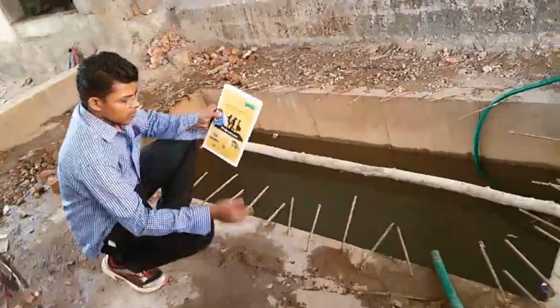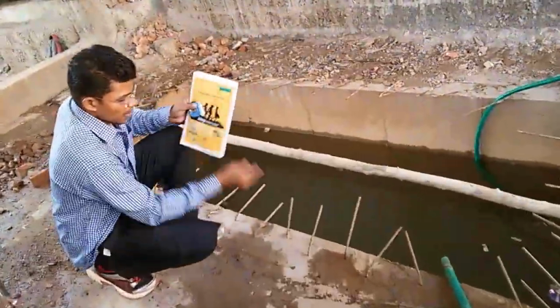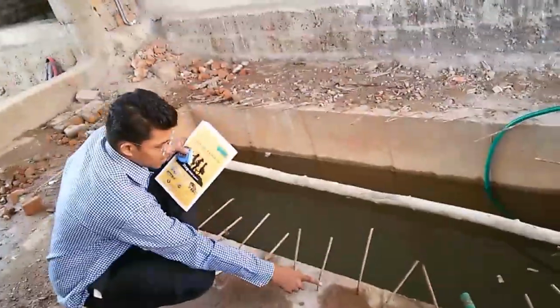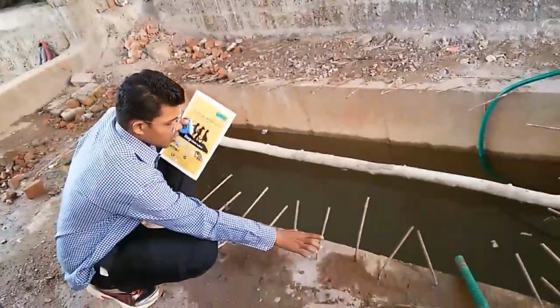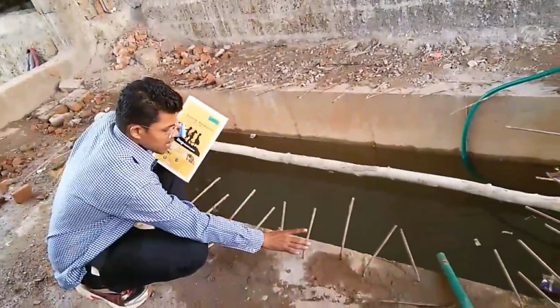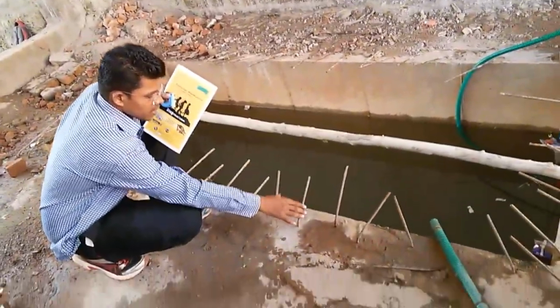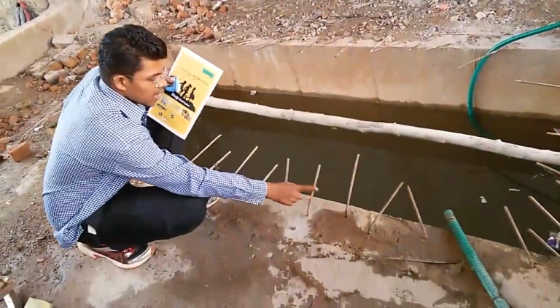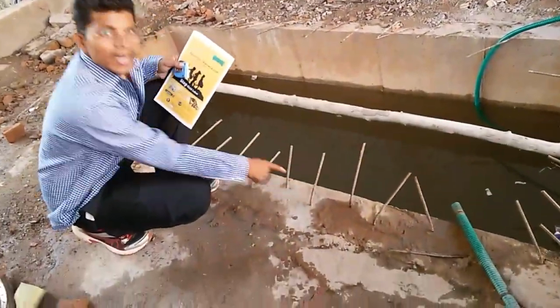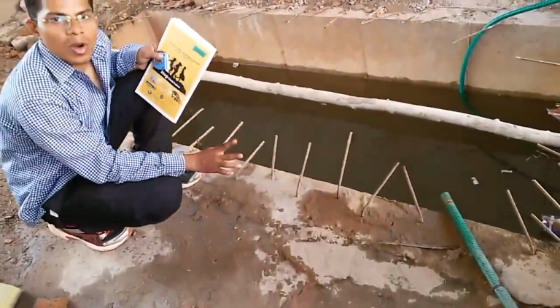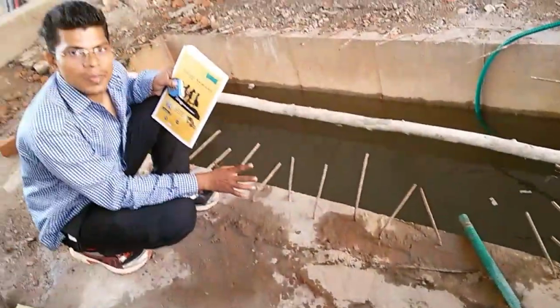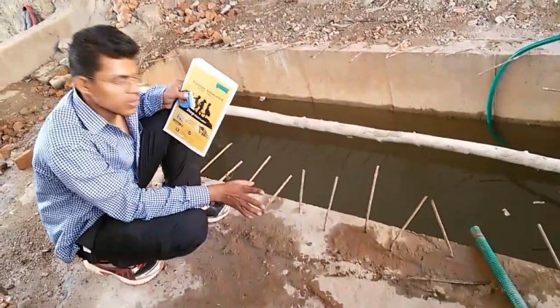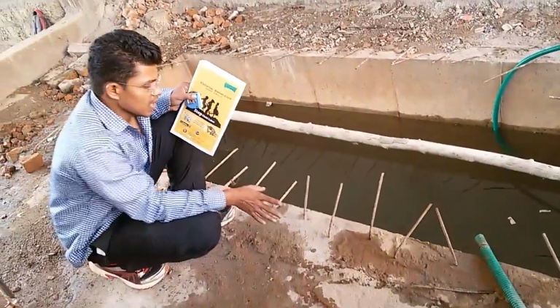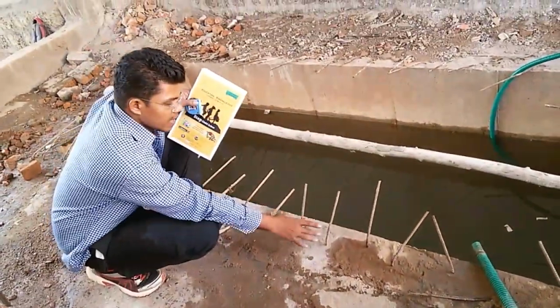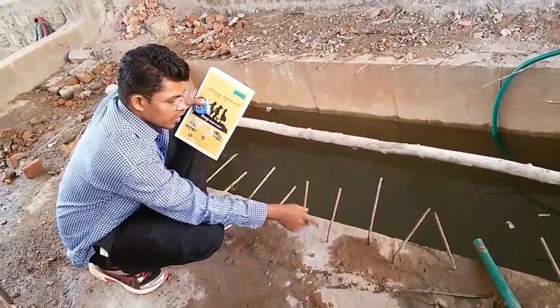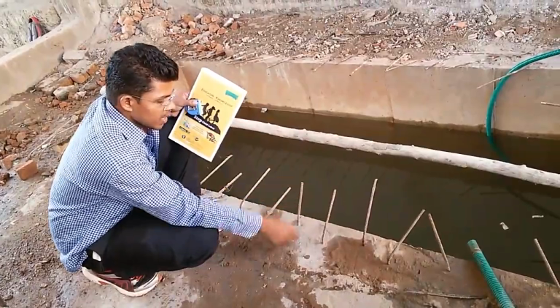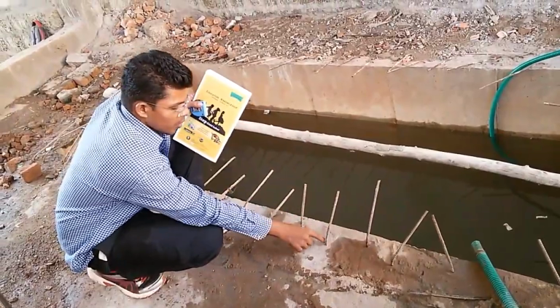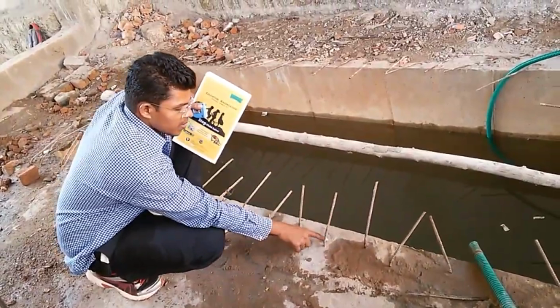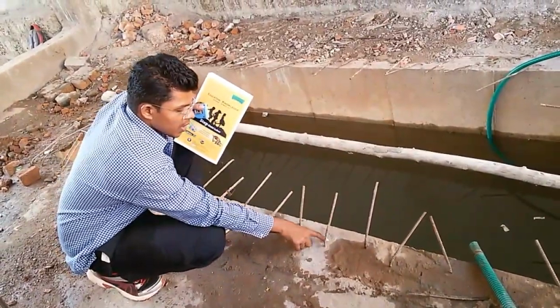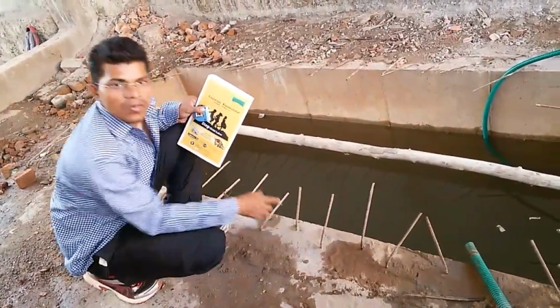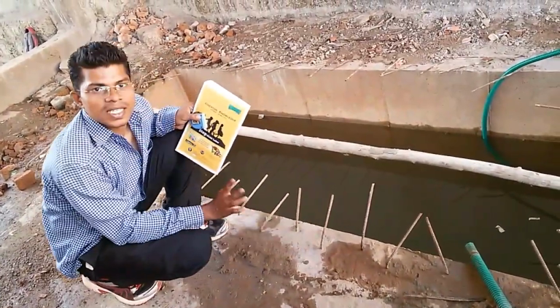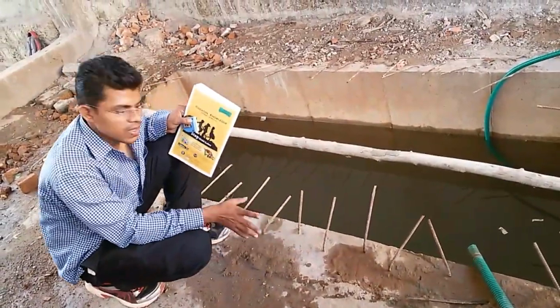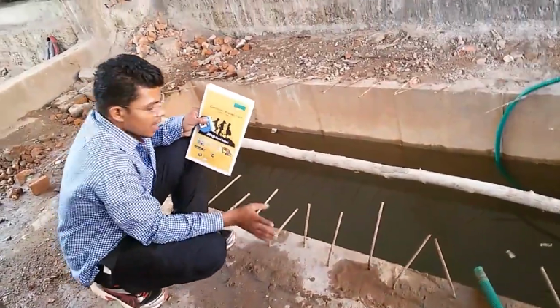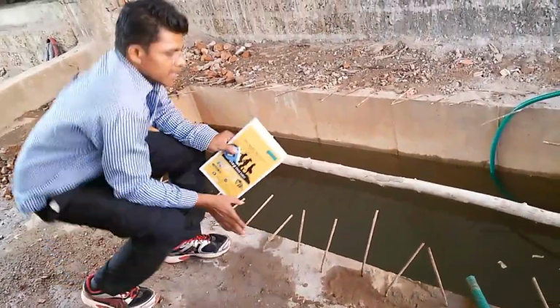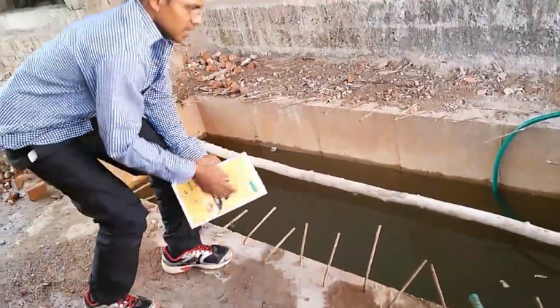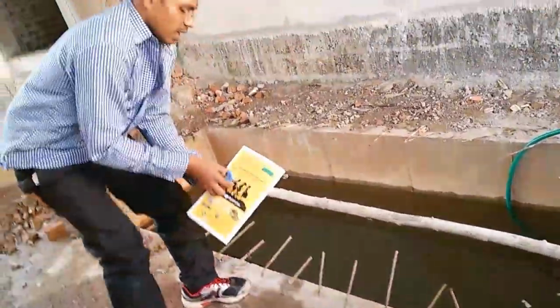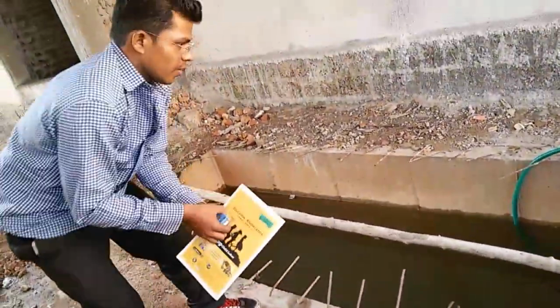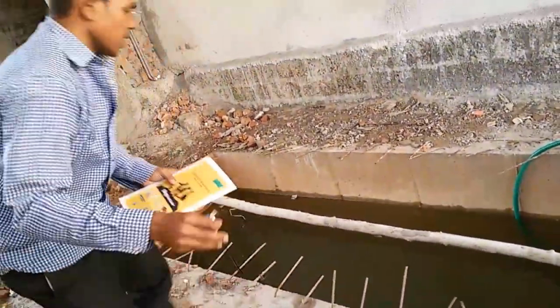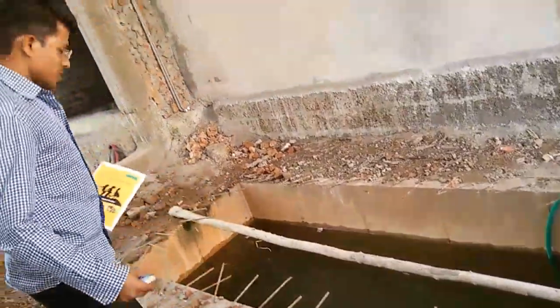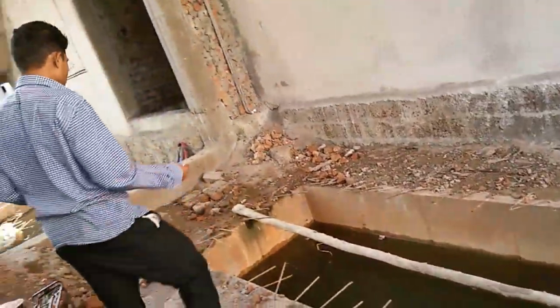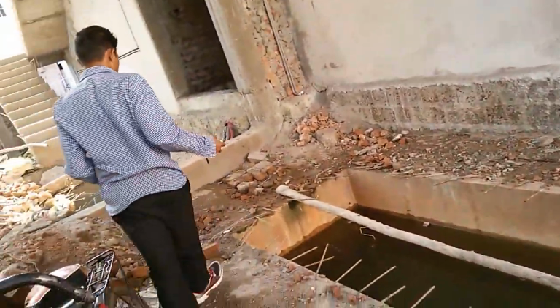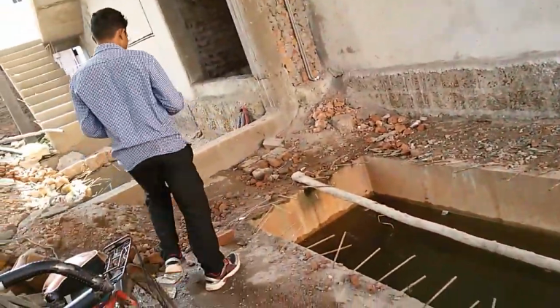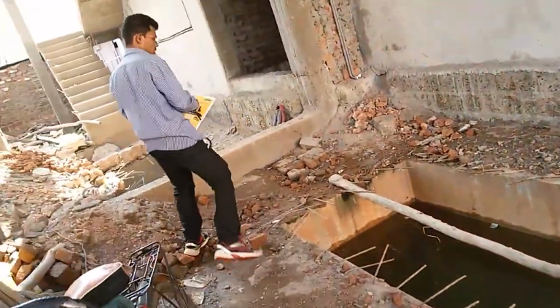Here the 8mm rods have been used, and among the 8mm we have kept a covering of 6 inches. And then I am going to explain you about the width of this.